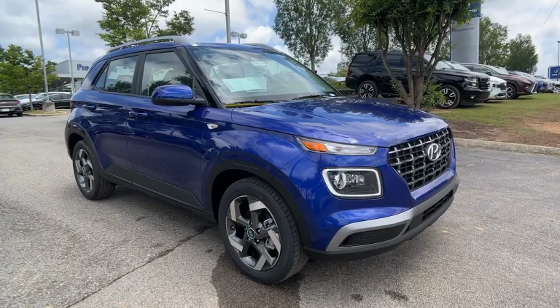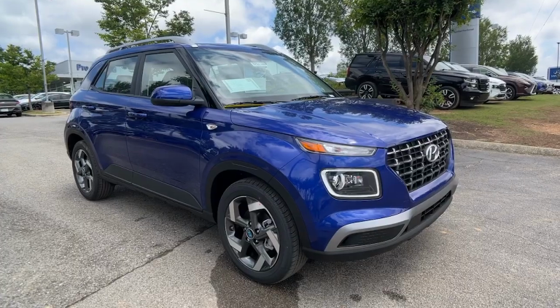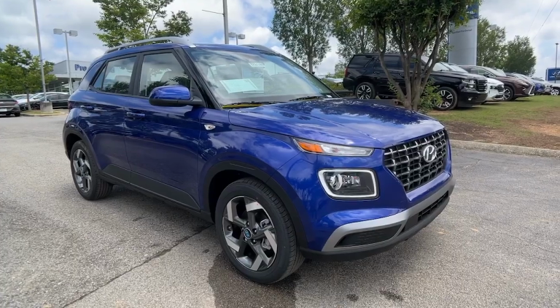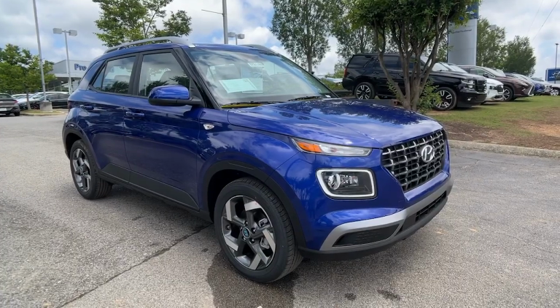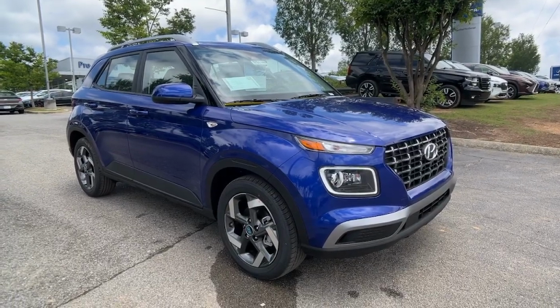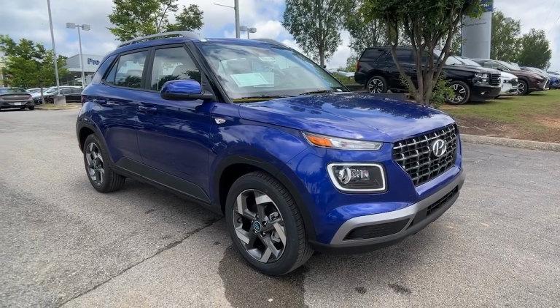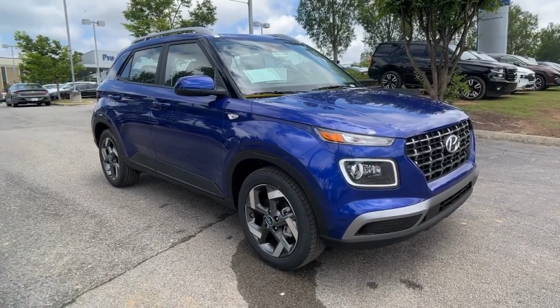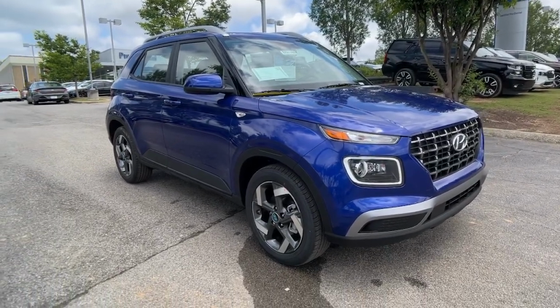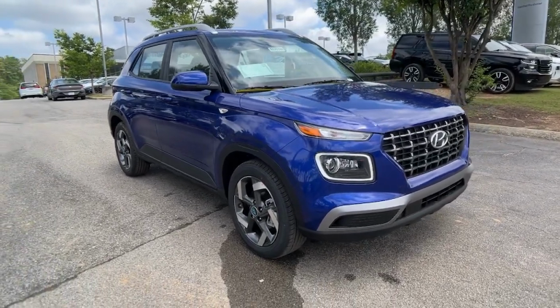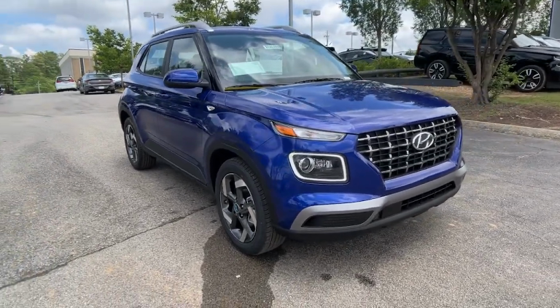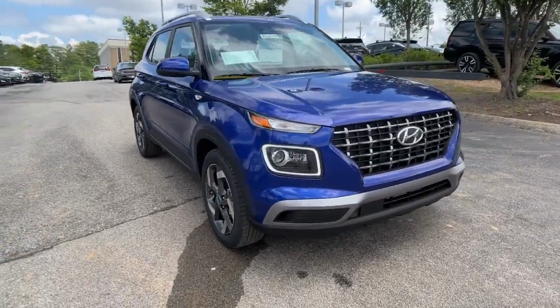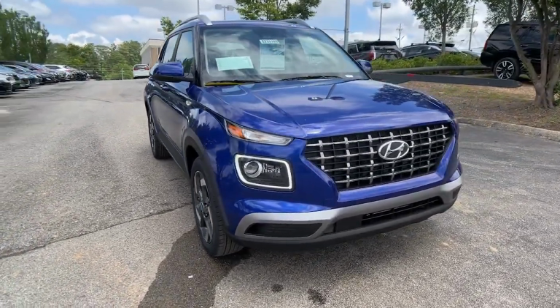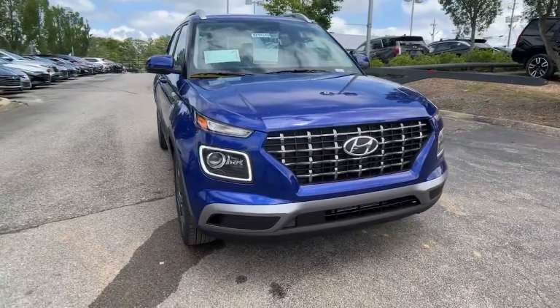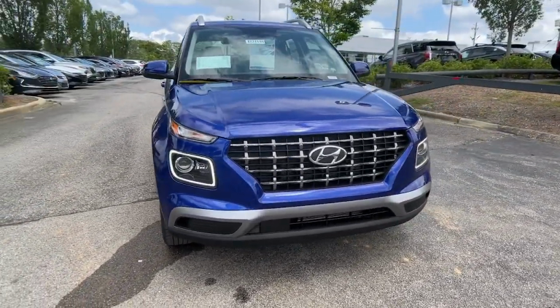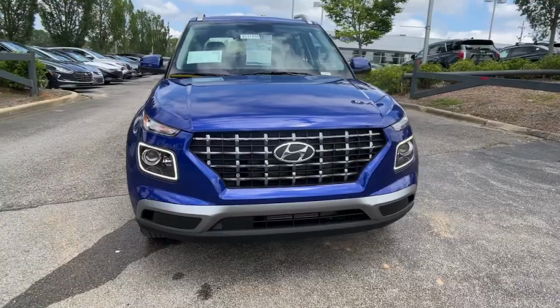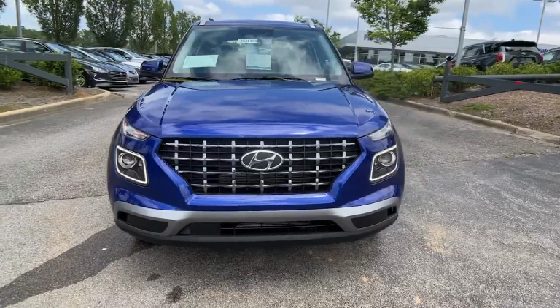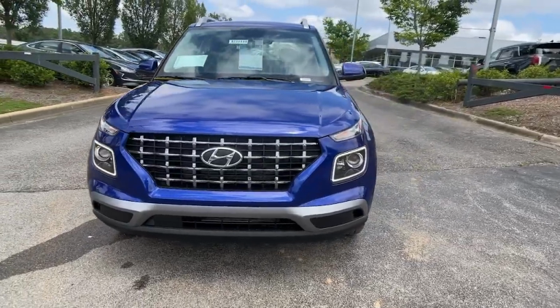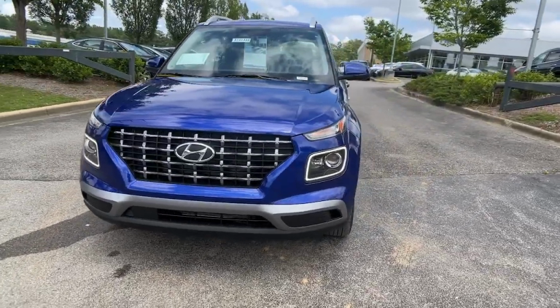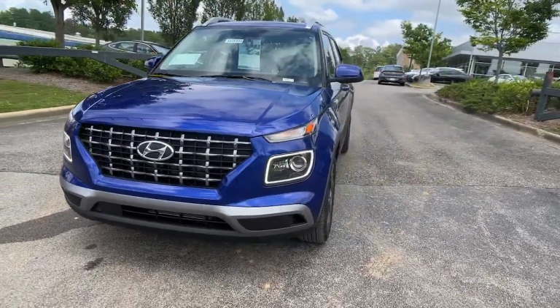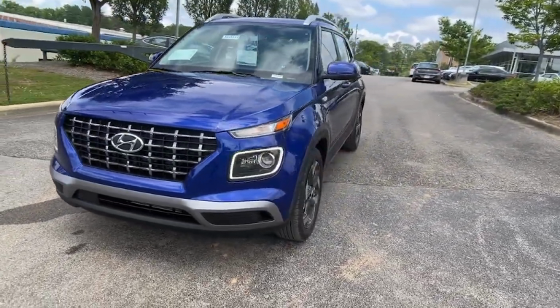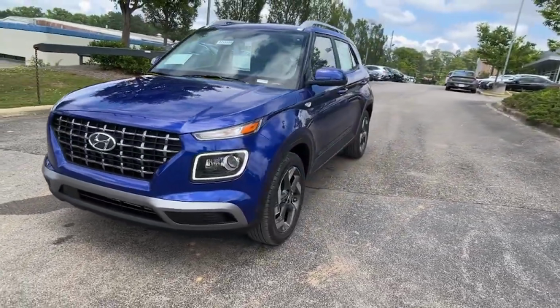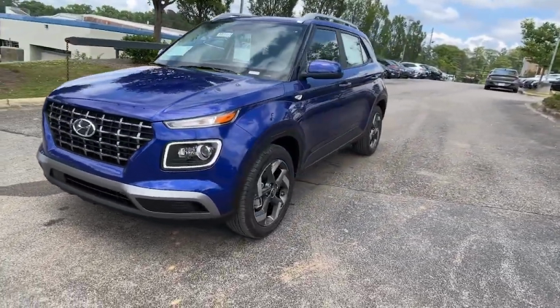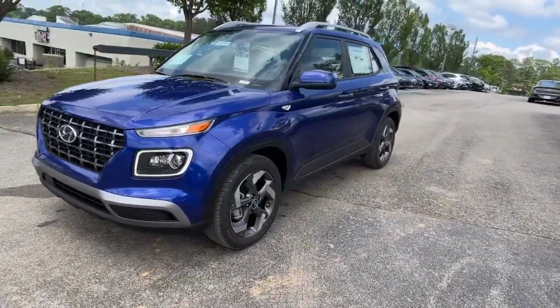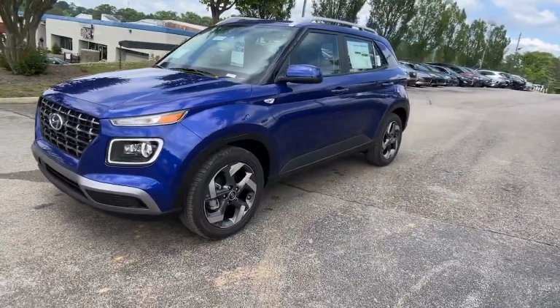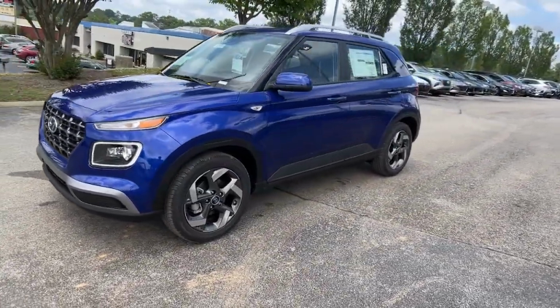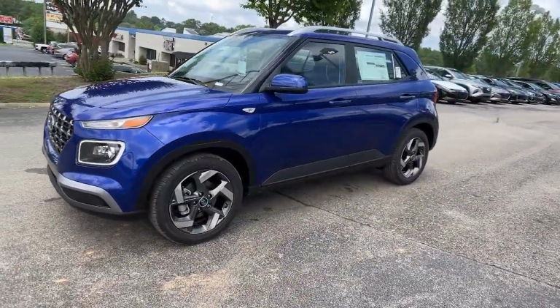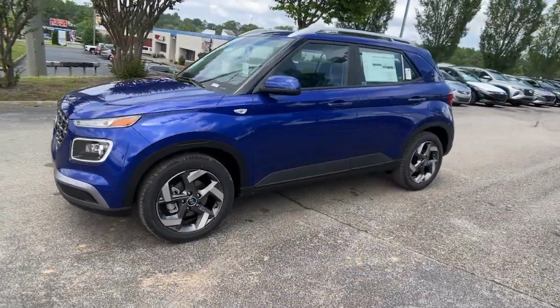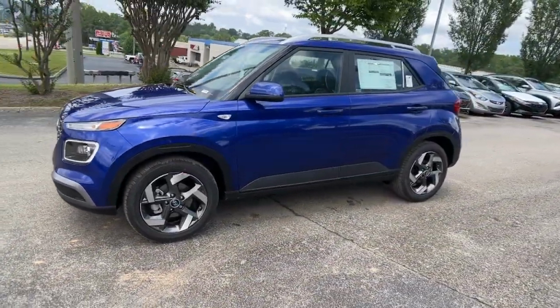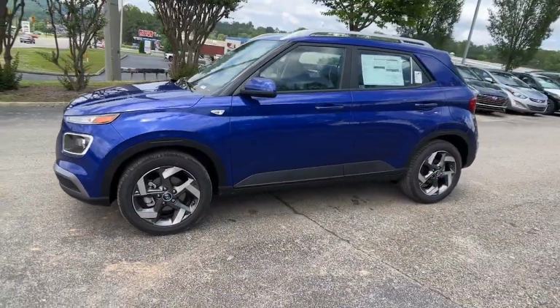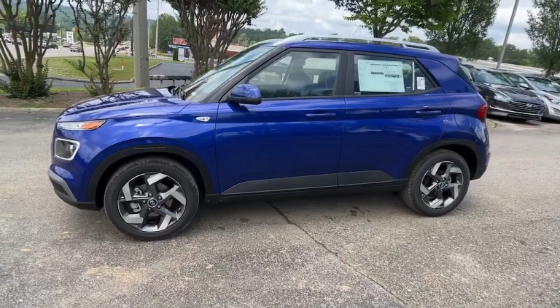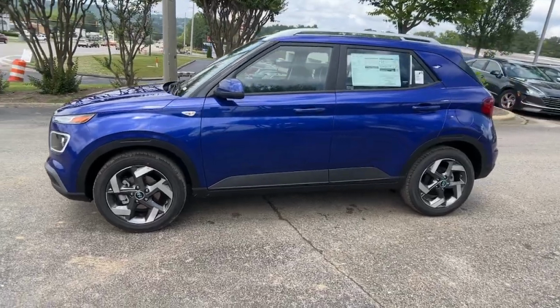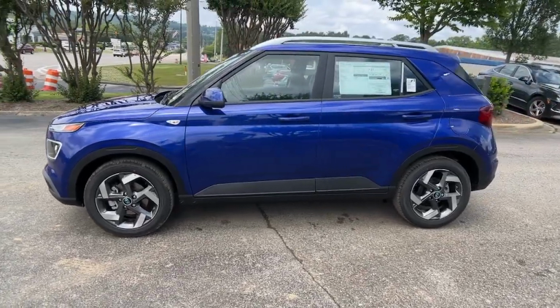Go home happy with the 2023 Hyundai Venue. Here's a sleek Hyundai Venue, the mini SUV with a big personality that's ready to take on your urban landscape.